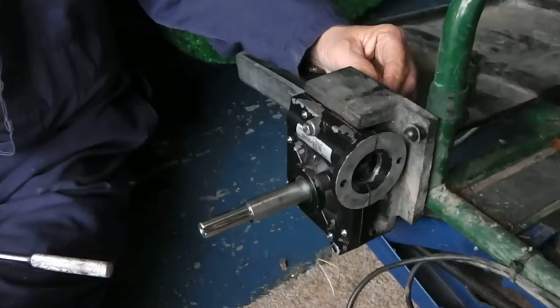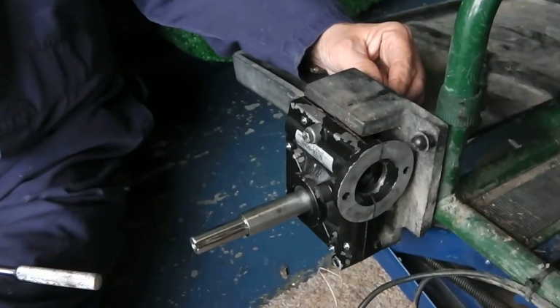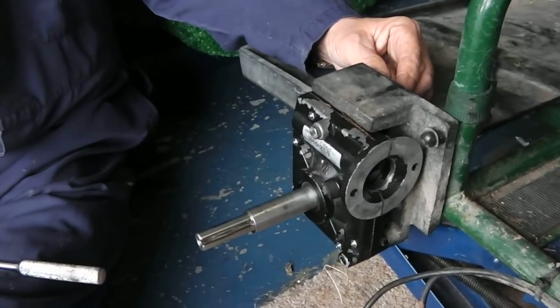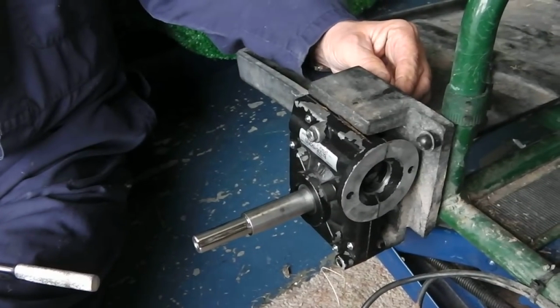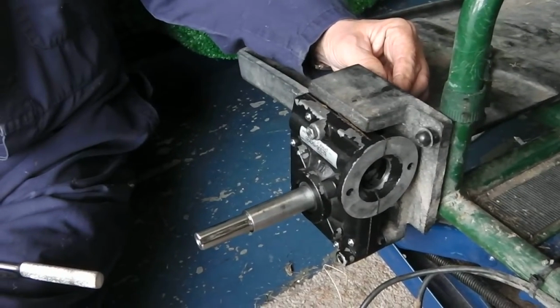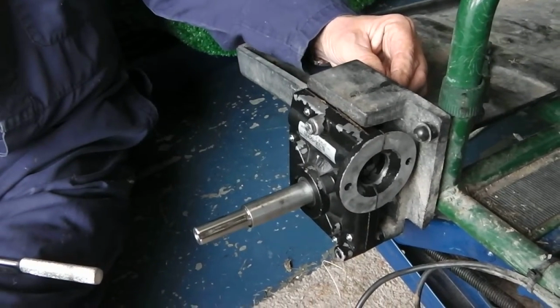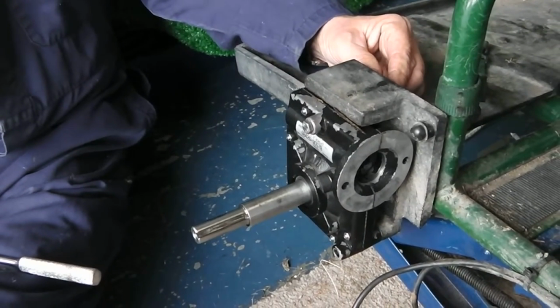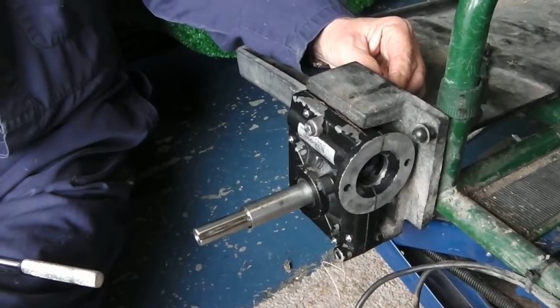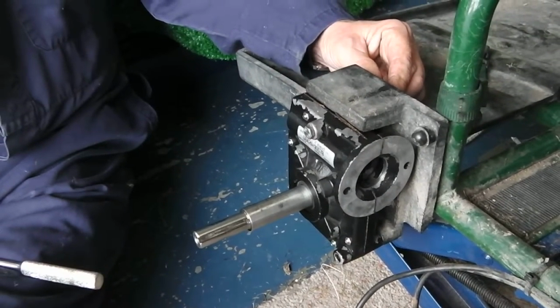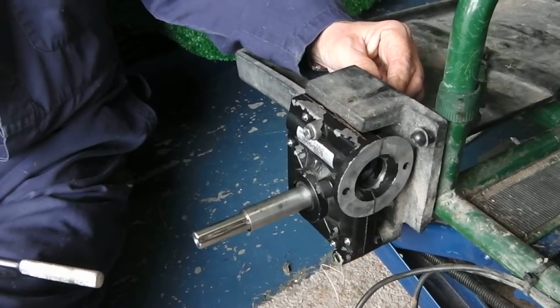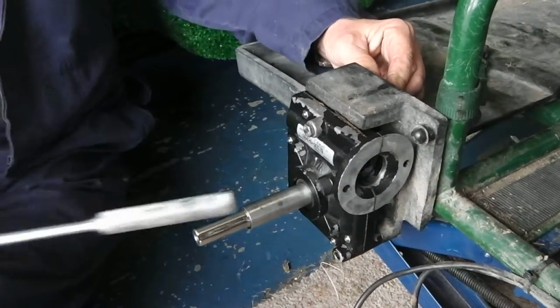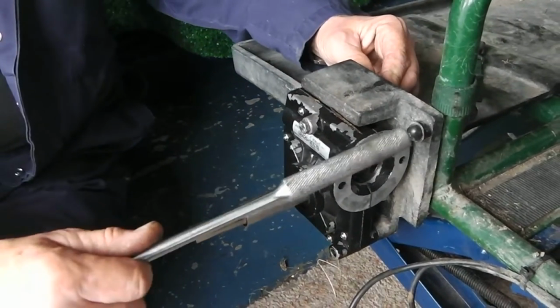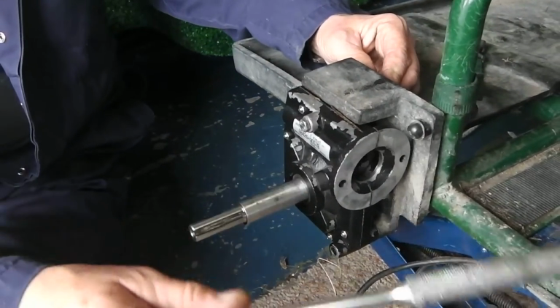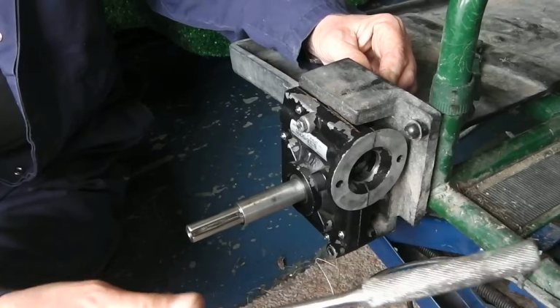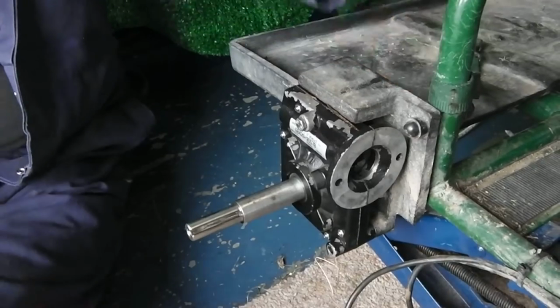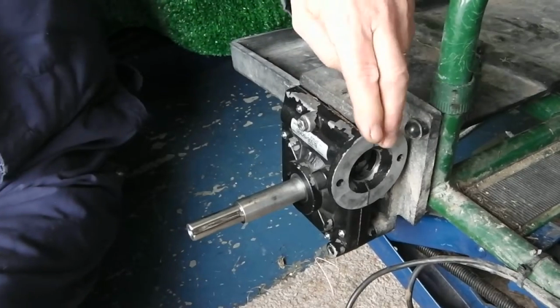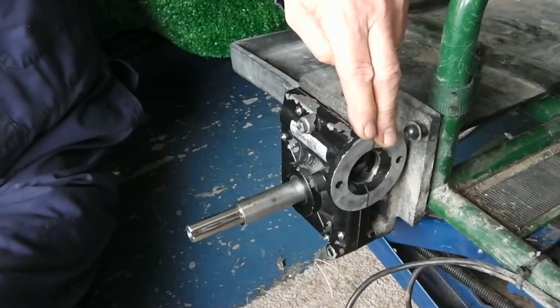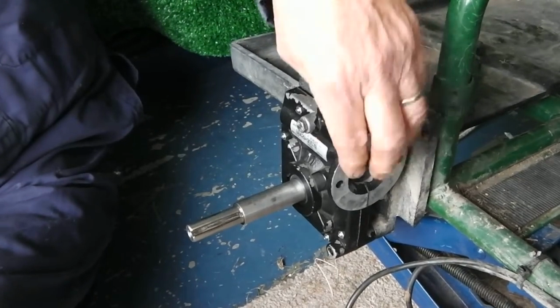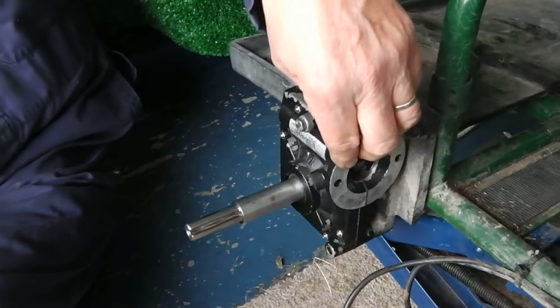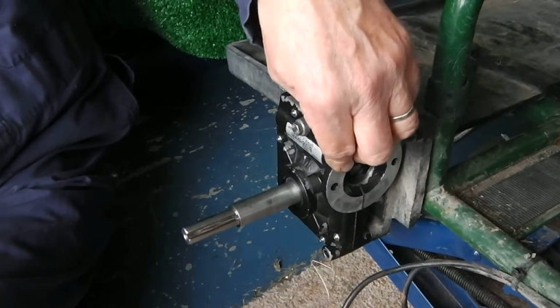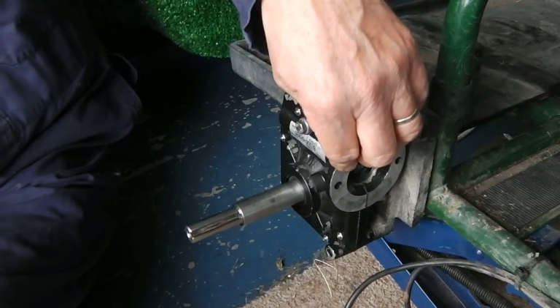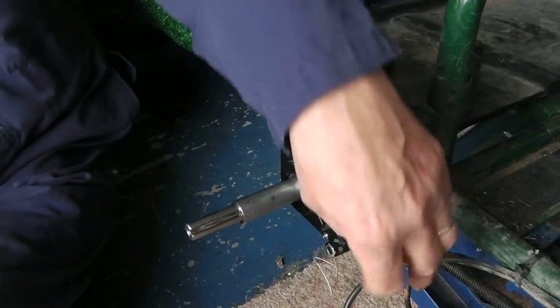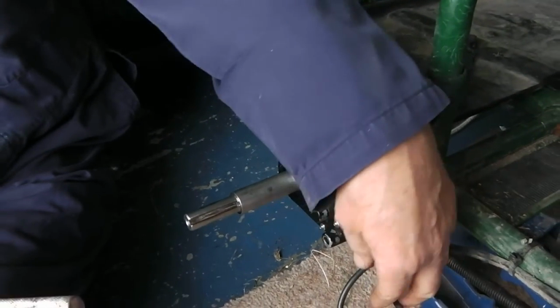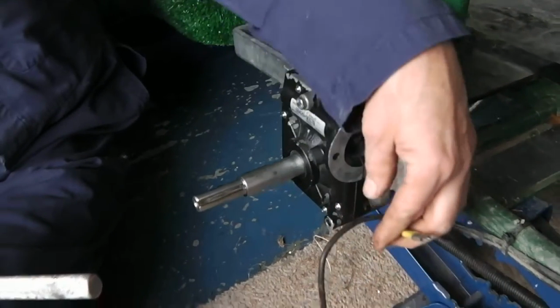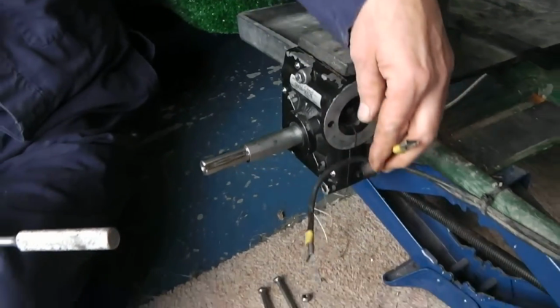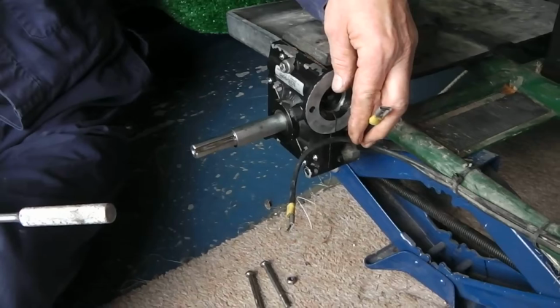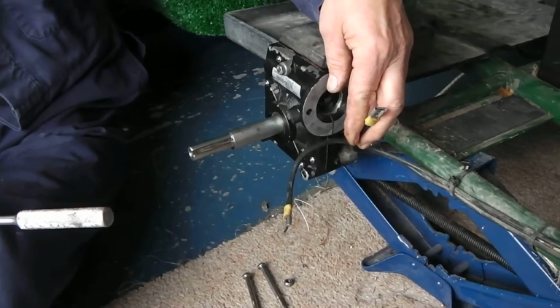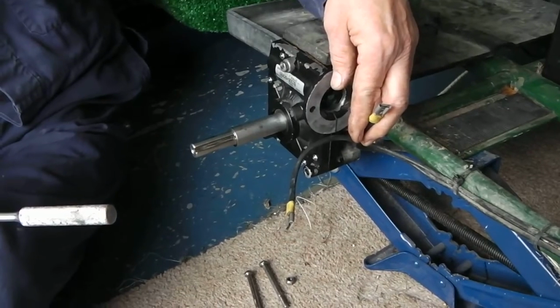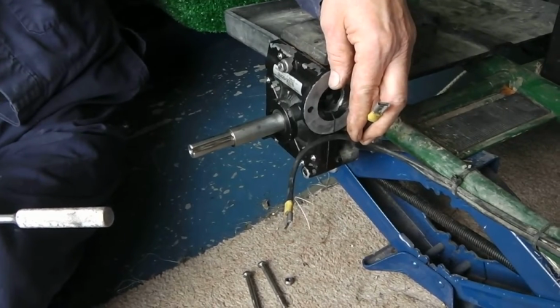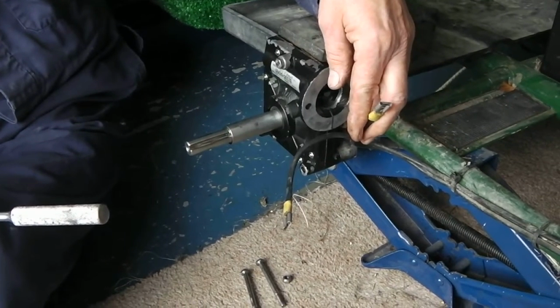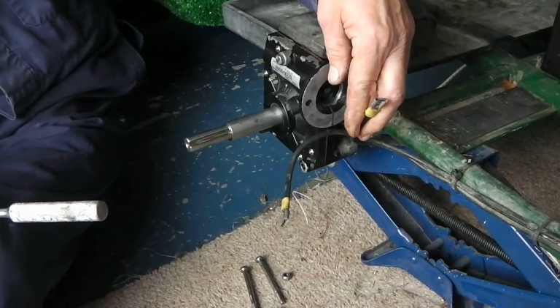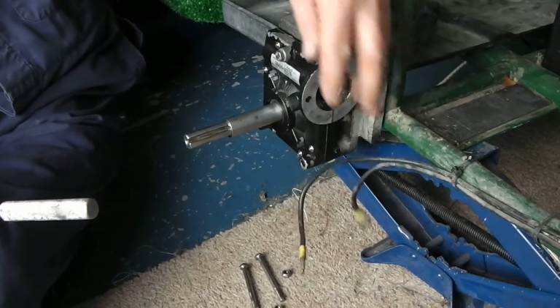We're now taking the gearbox off the Power Caddy Discovery. The motor has already been removed, which actually fits on this flange on the gearbox. There are the wires which fit directly on to the motor.